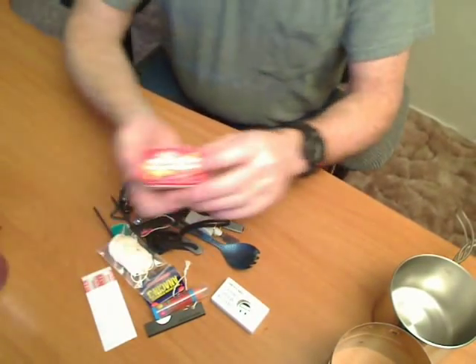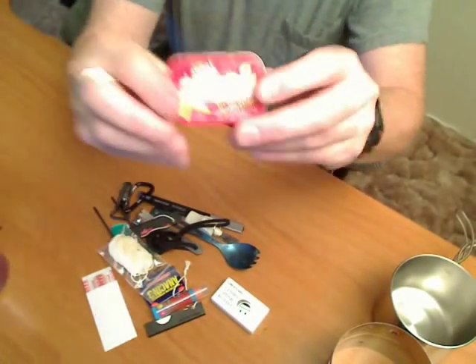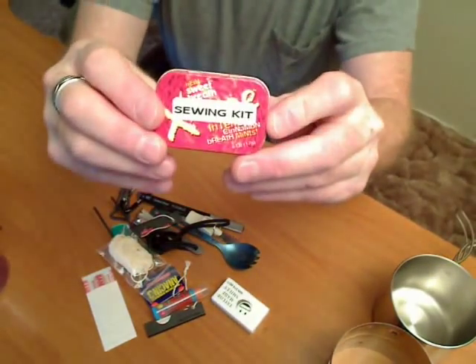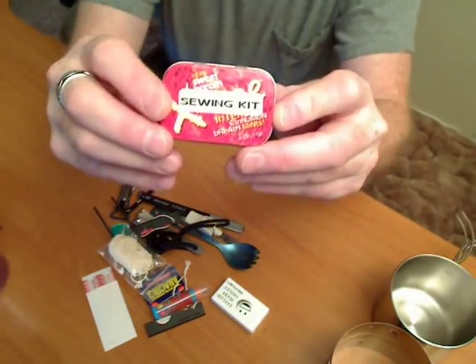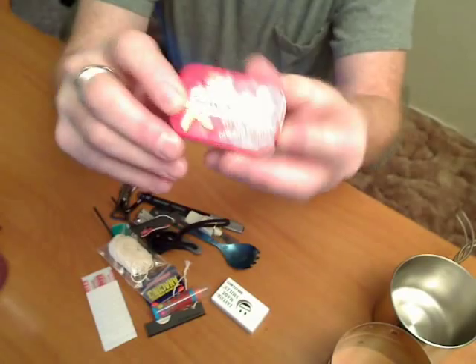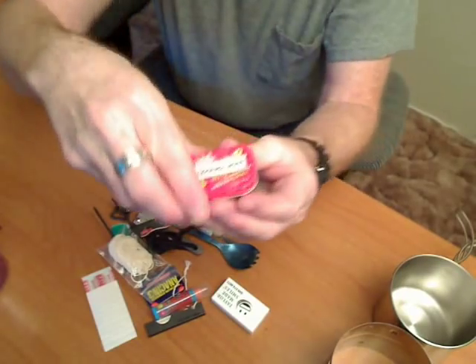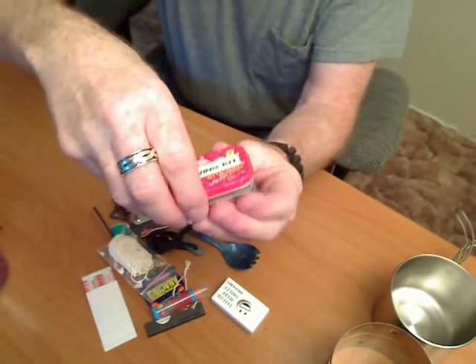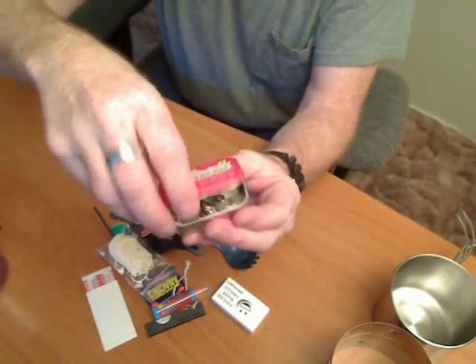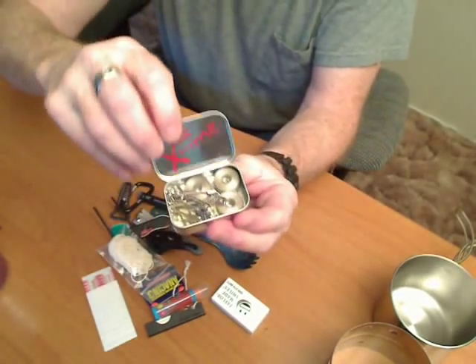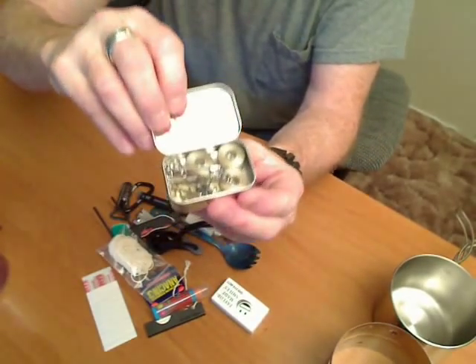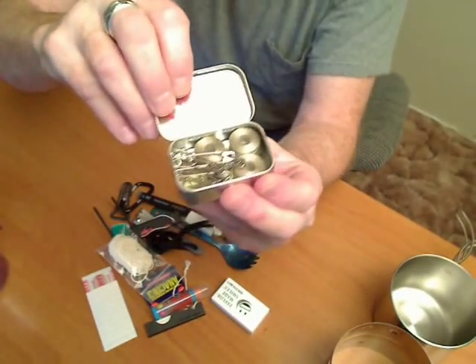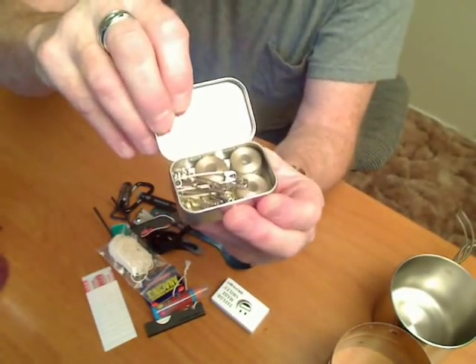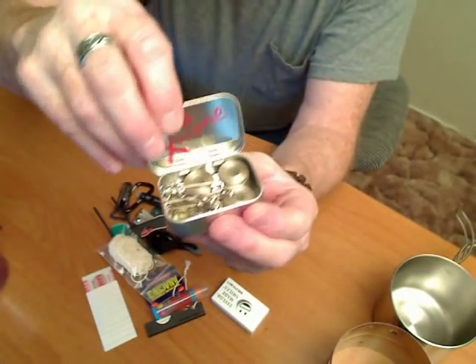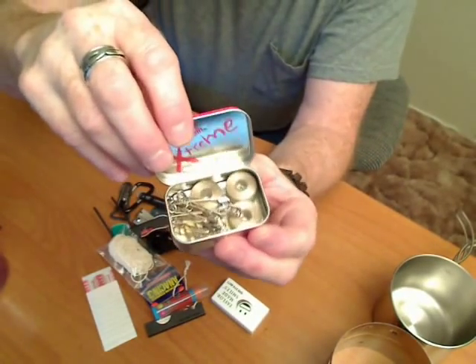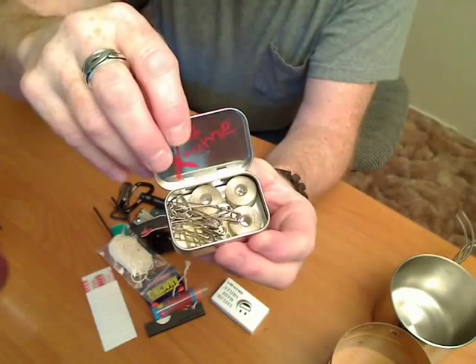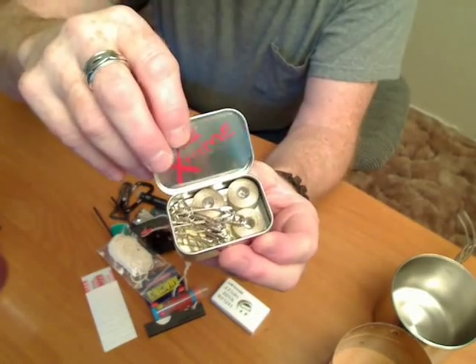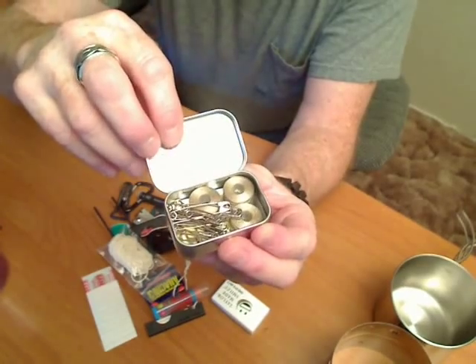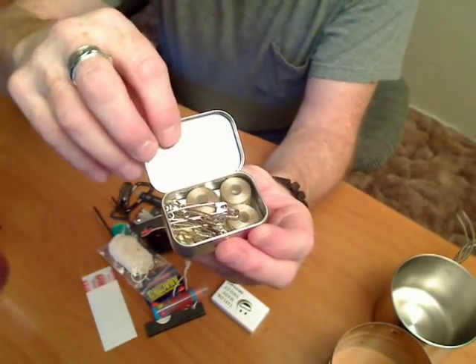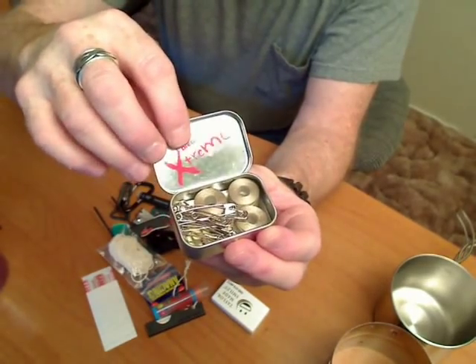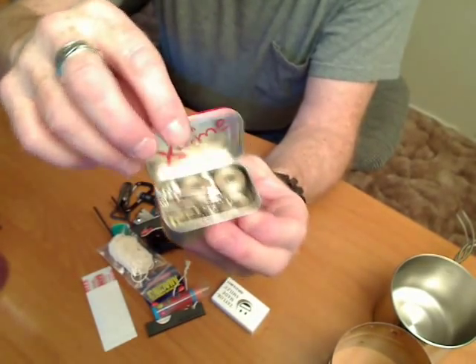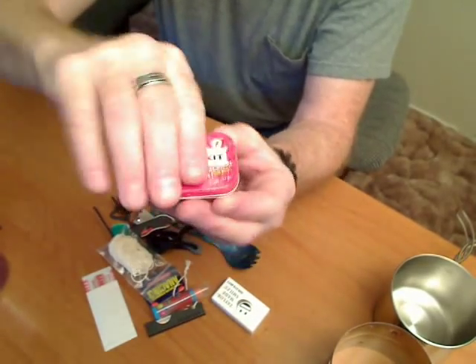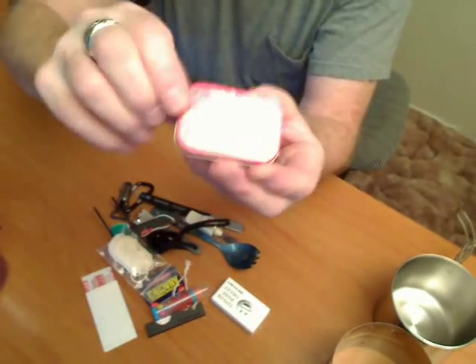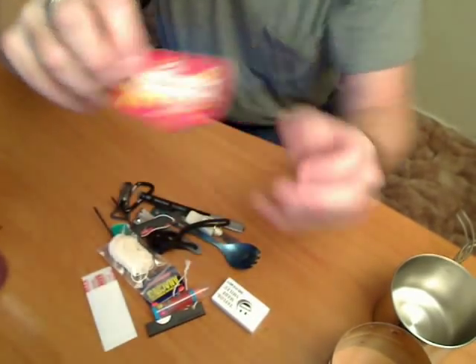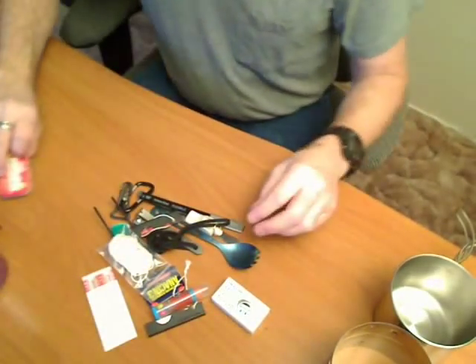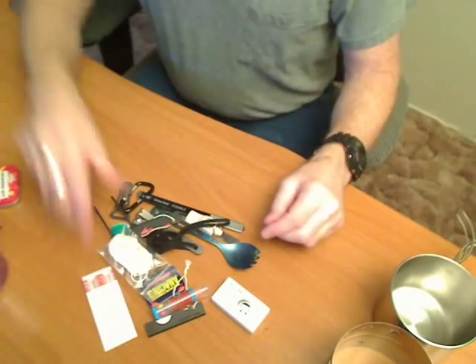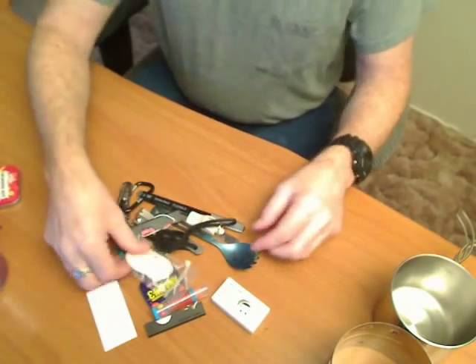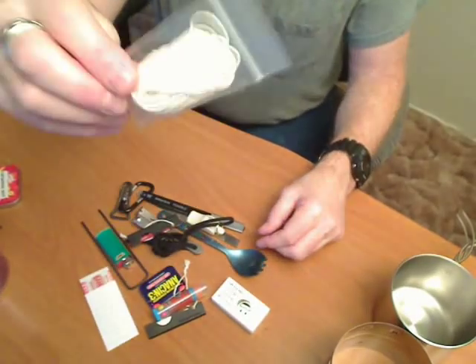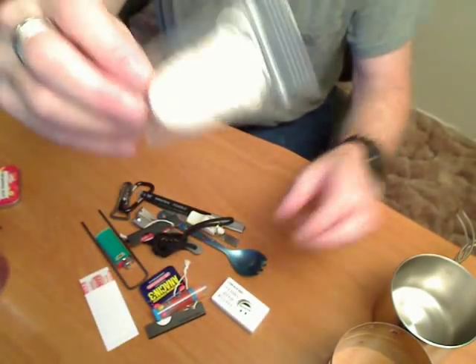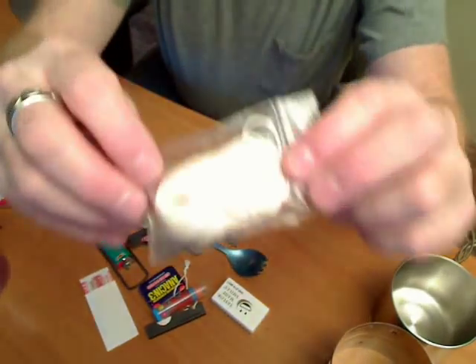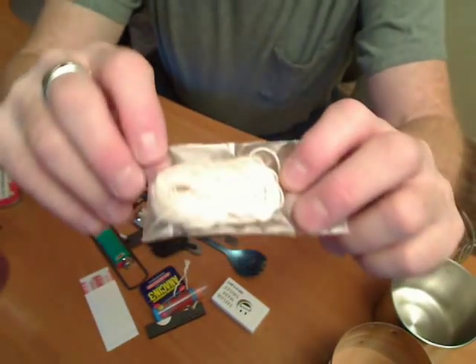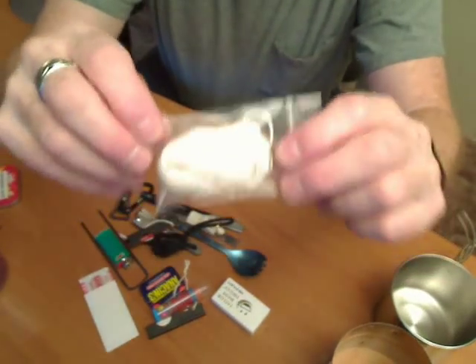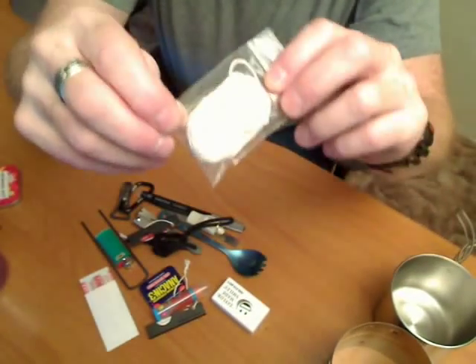A little sewing kit in a little tin that had mints in it — safety pins, thread, needles. Just some cotton string and a little baggy.